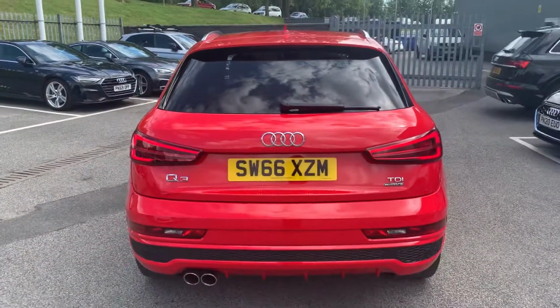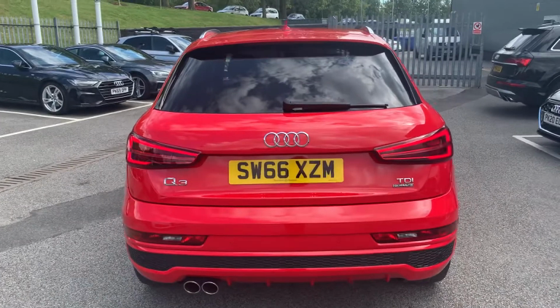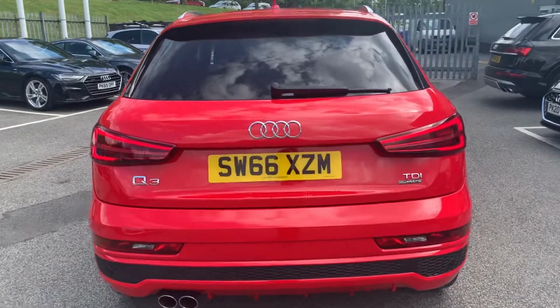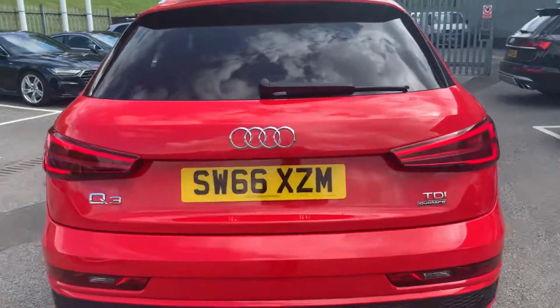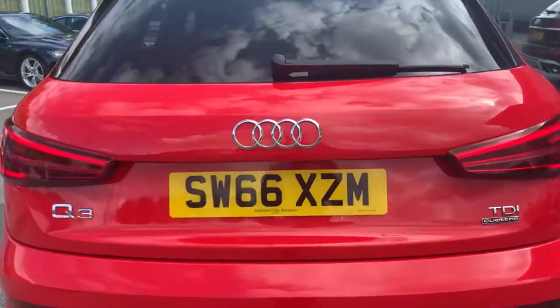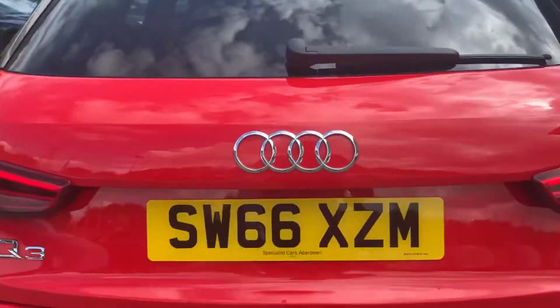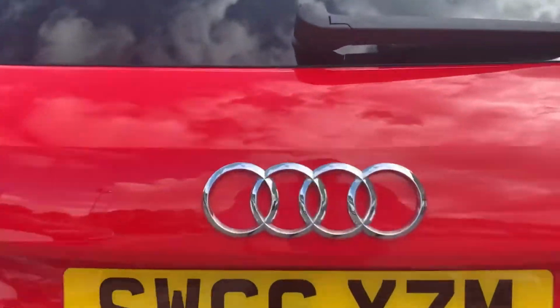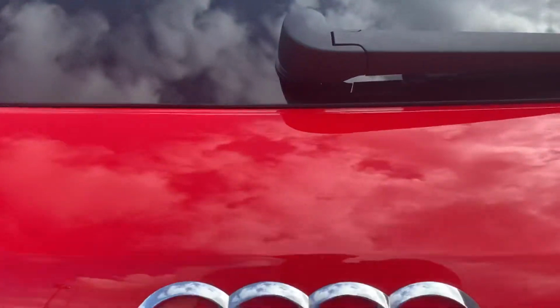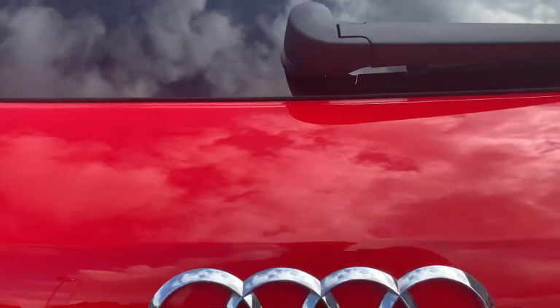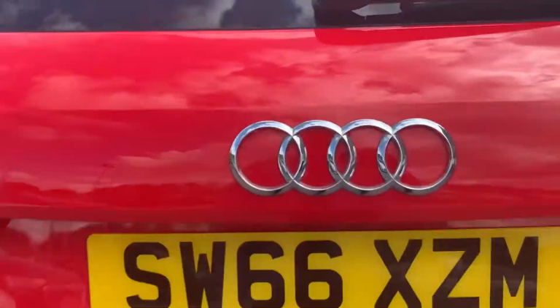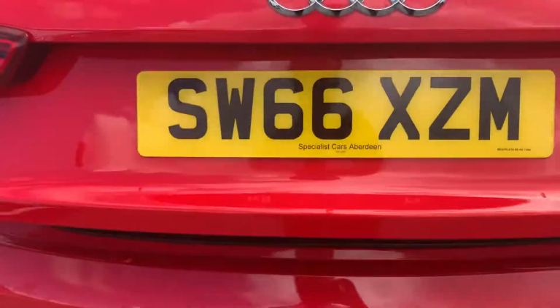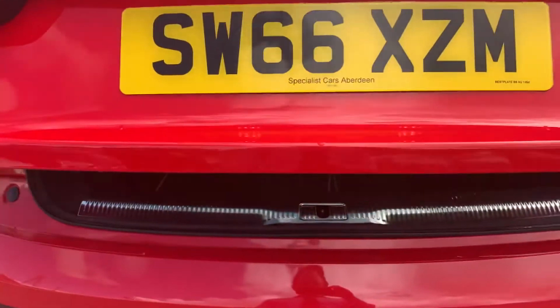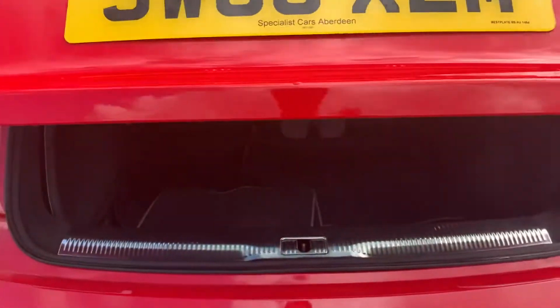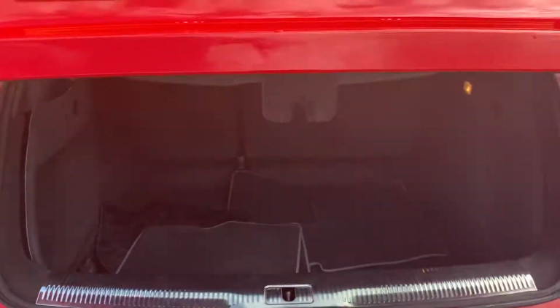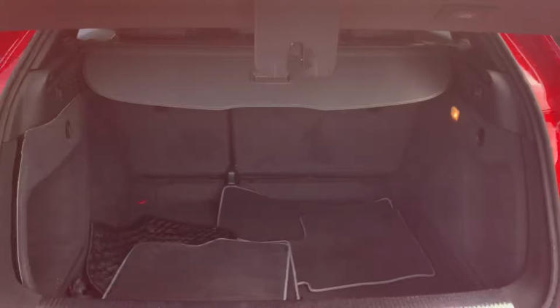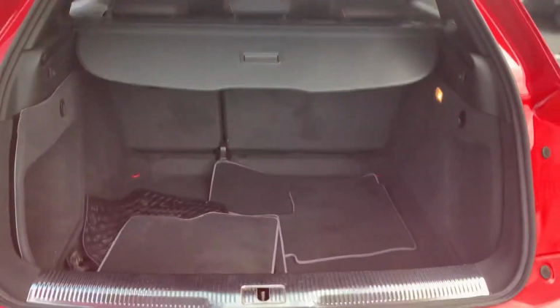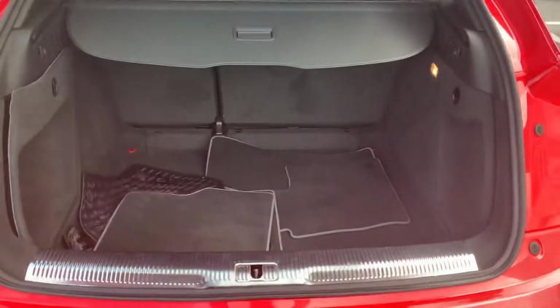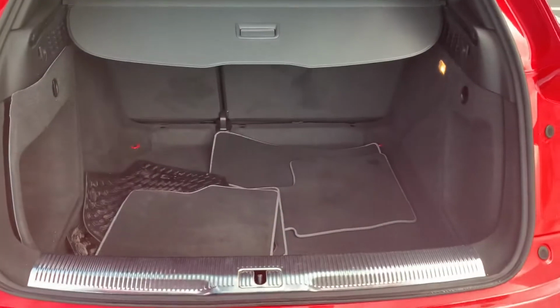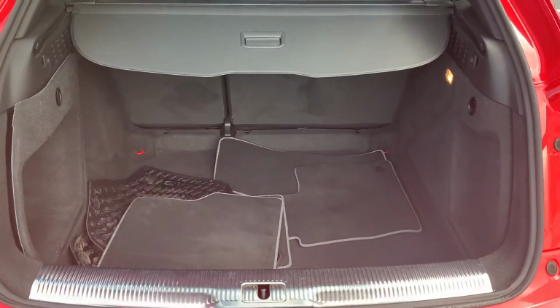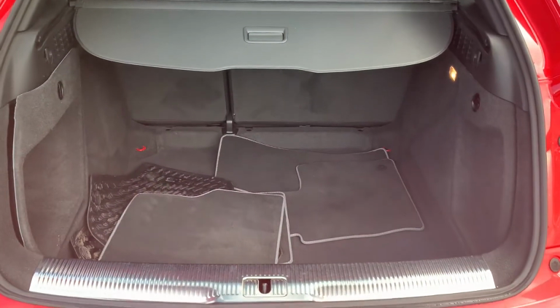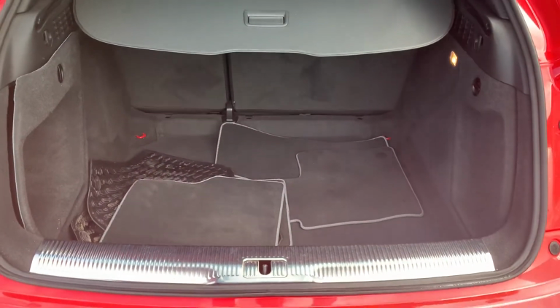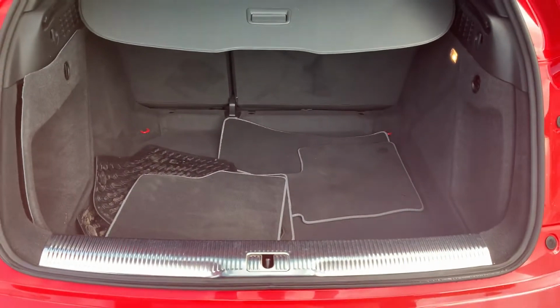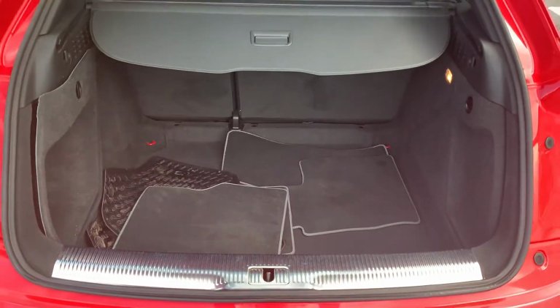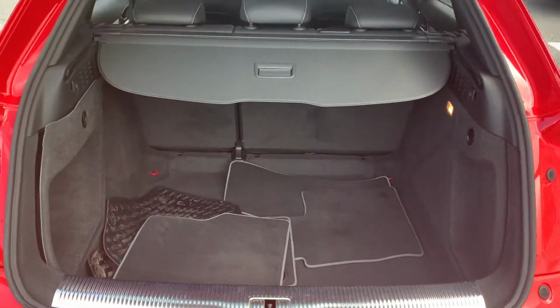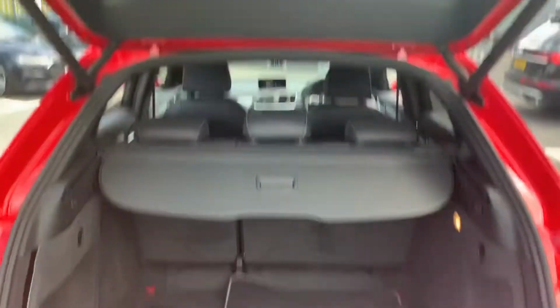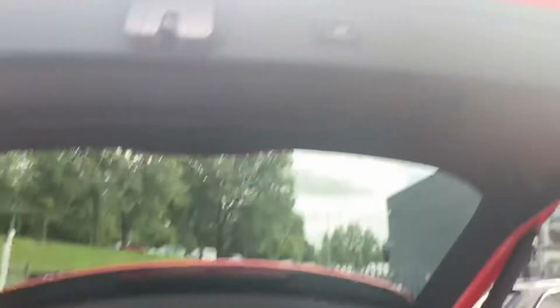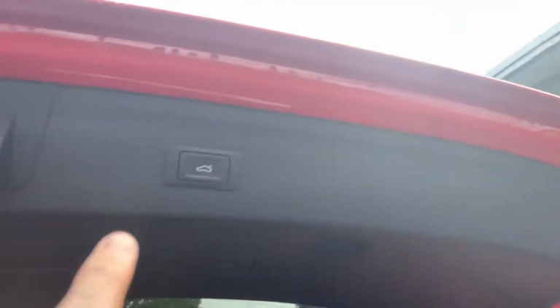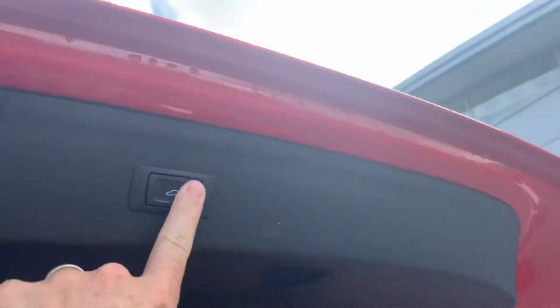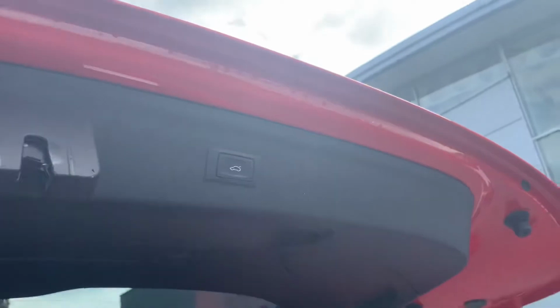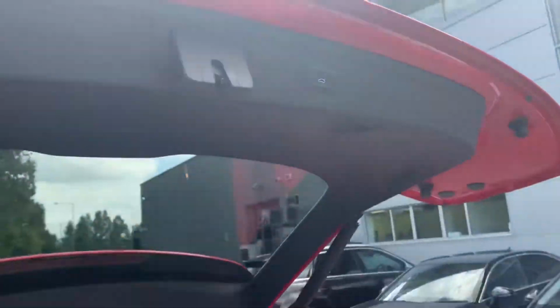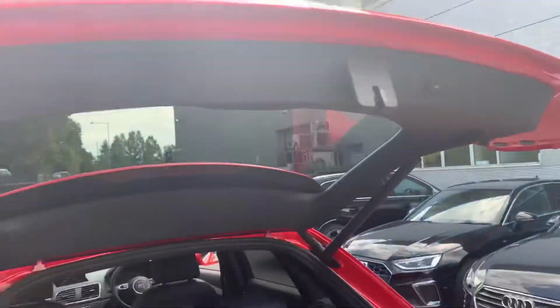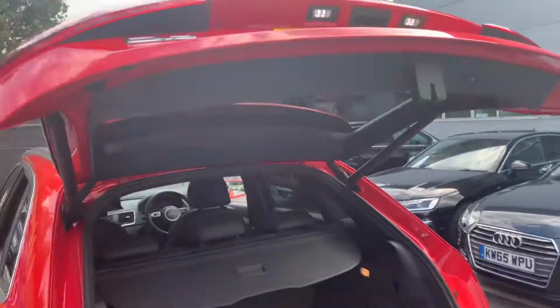LED tail lamps and dynamic indicators. And then we've got a full set of mats in the boot as well, with the boot floor at the lower level and the electric hatch.